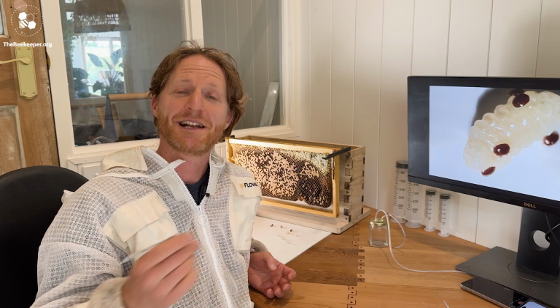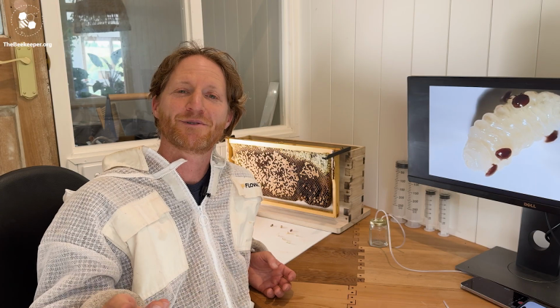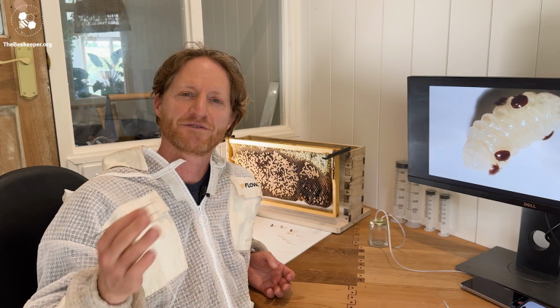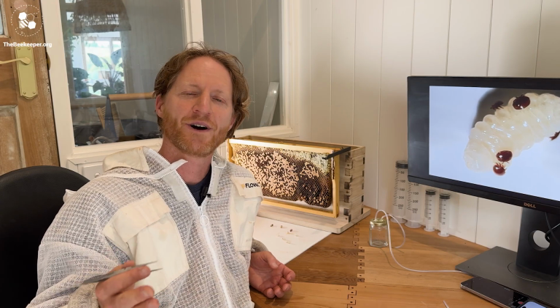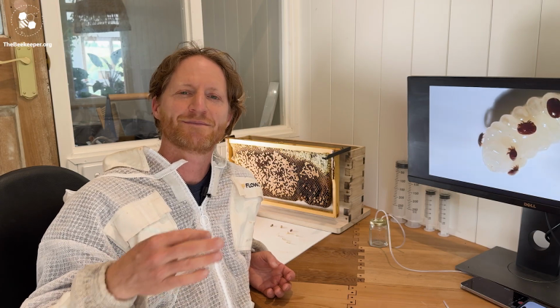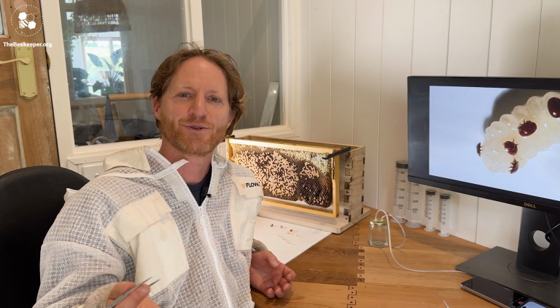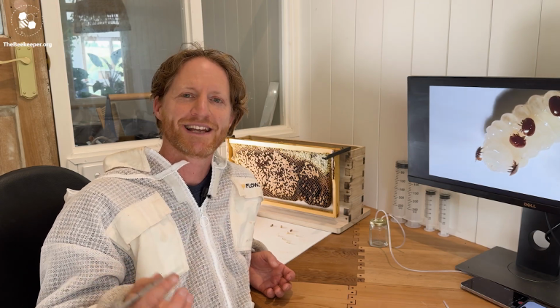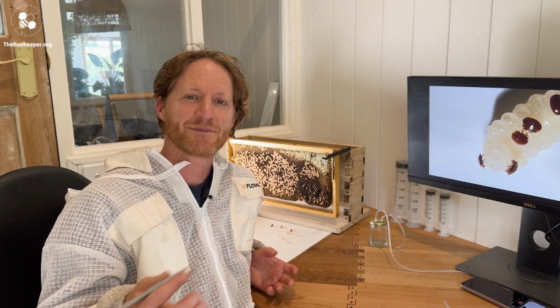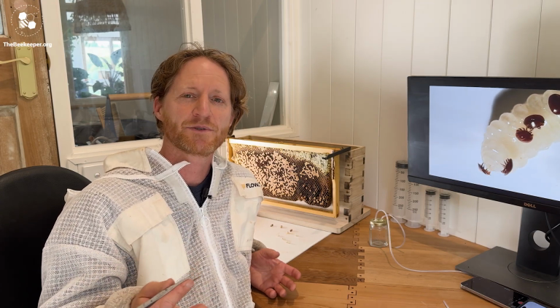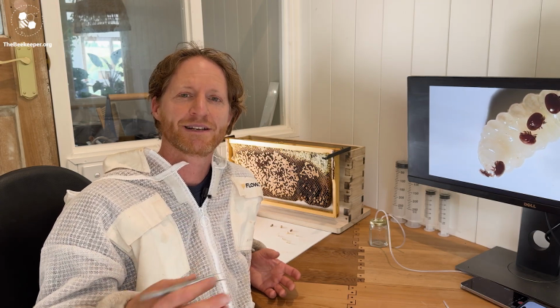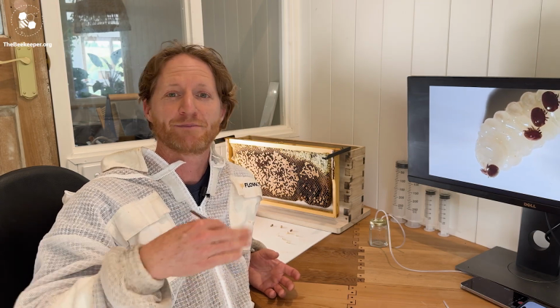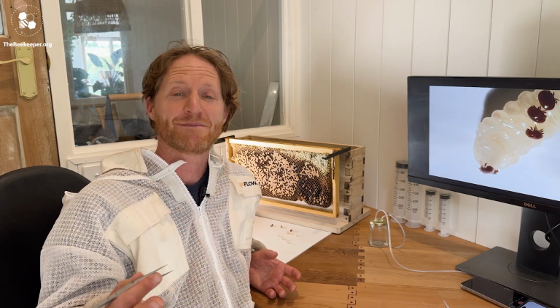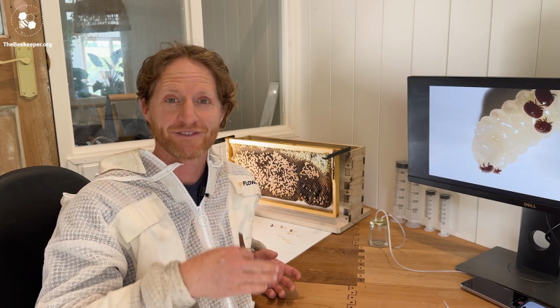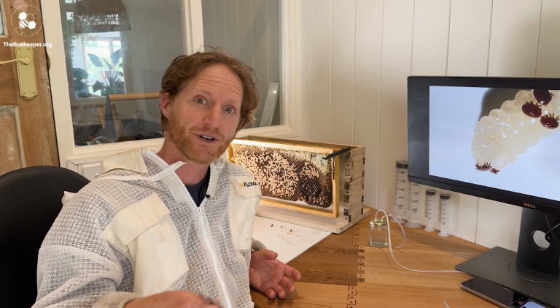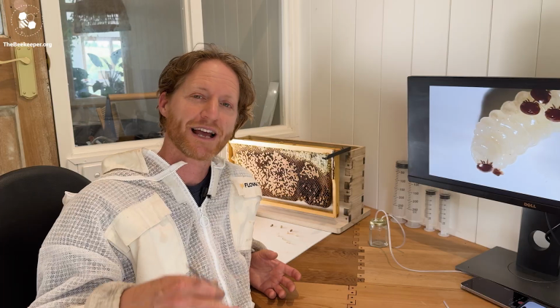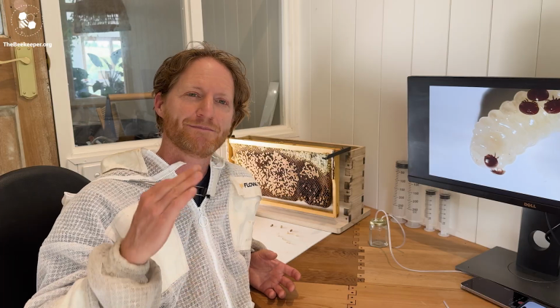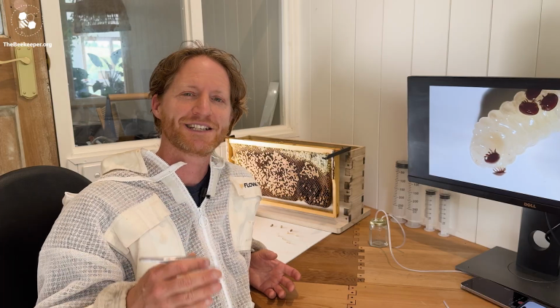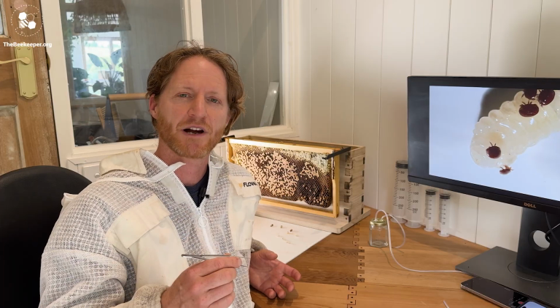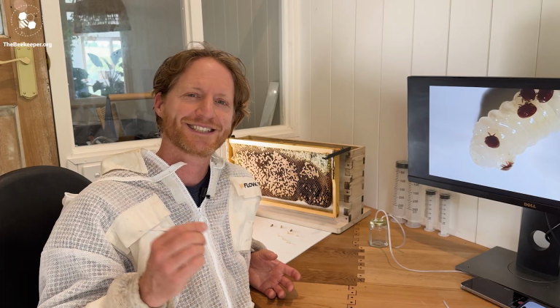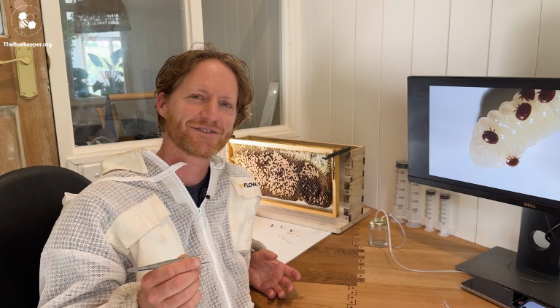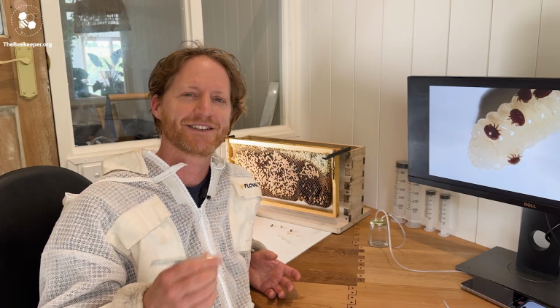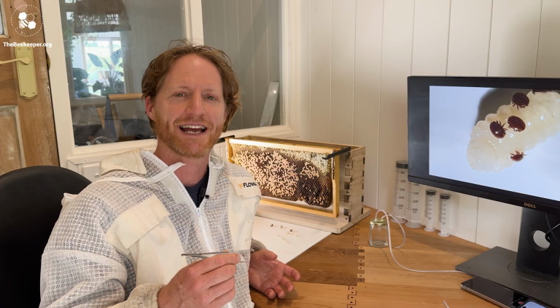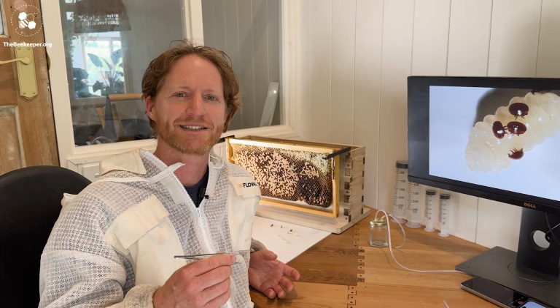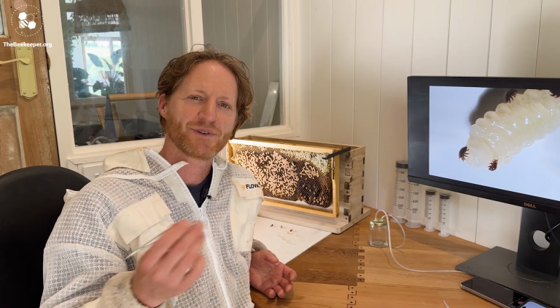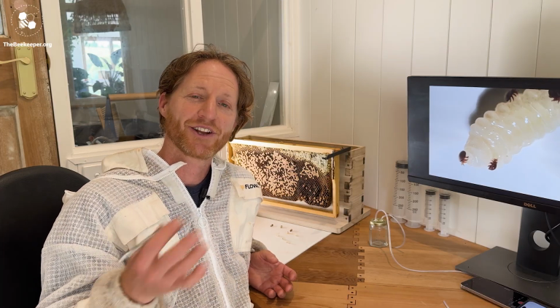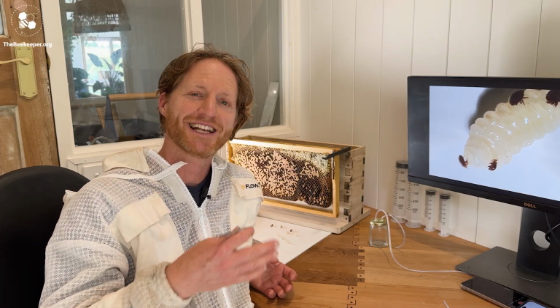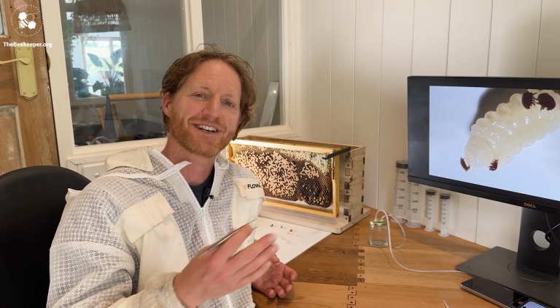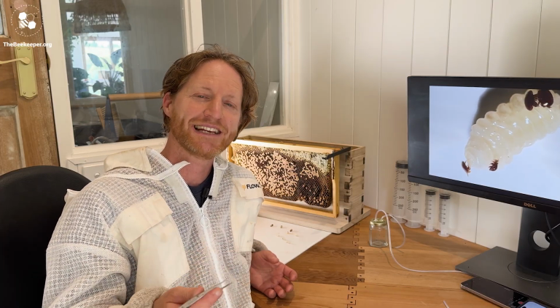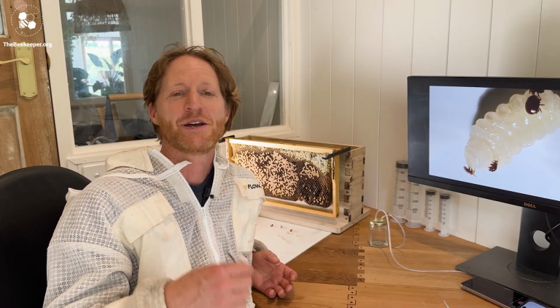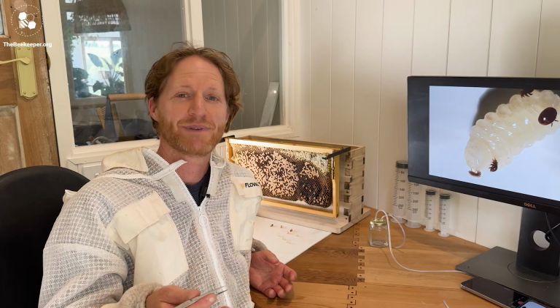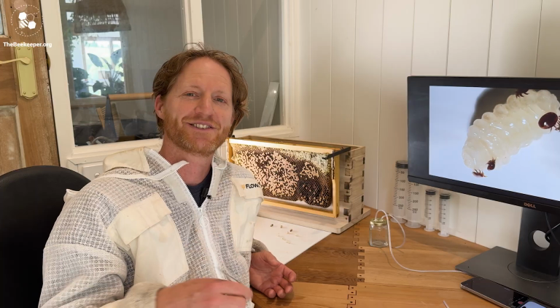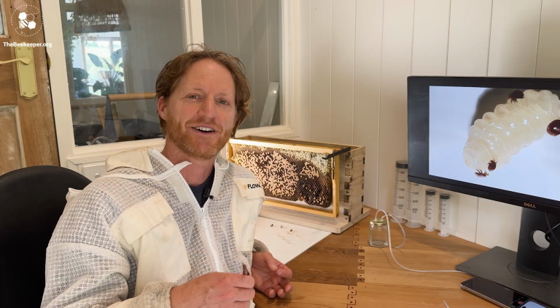To many people, Varroa mites can be a daunting thing to come to grips with, but beekeepers all around the world have been managing Varroa successfully for decades, and with a bit of learning and extra care, your bees should do fine.